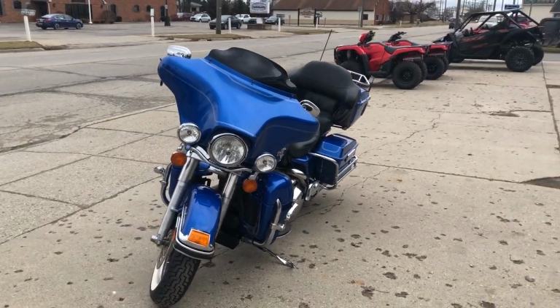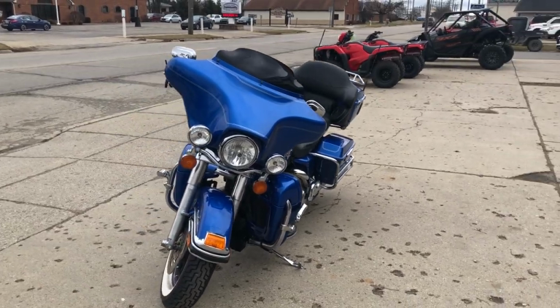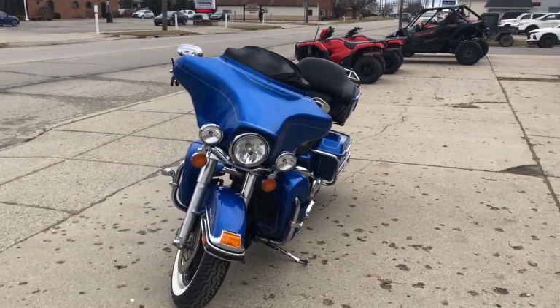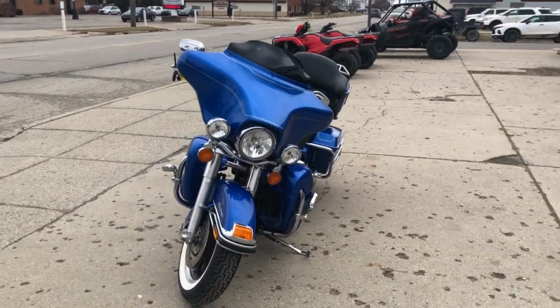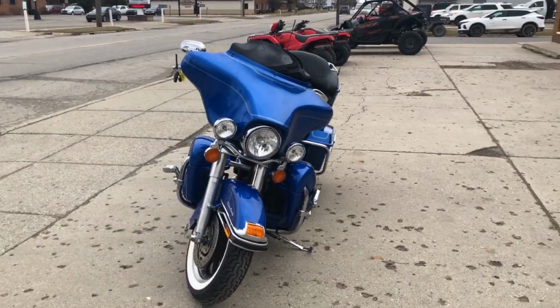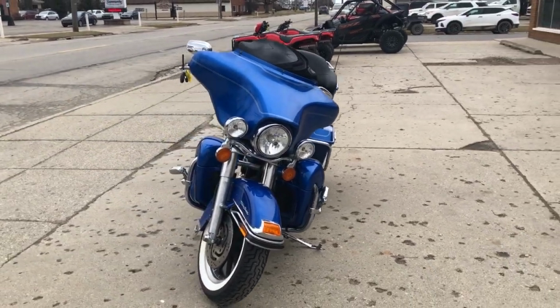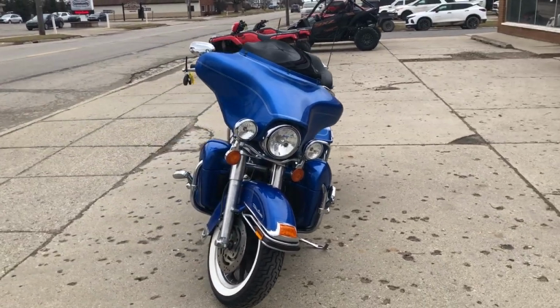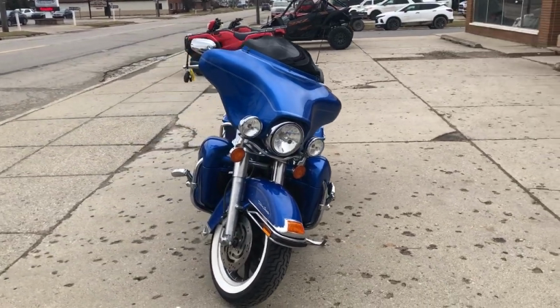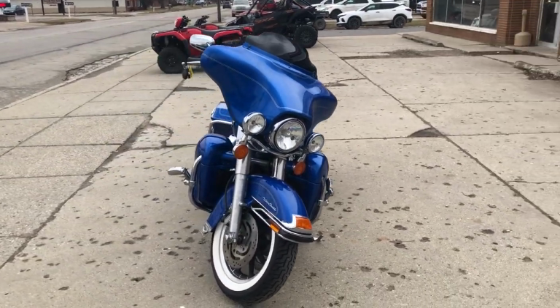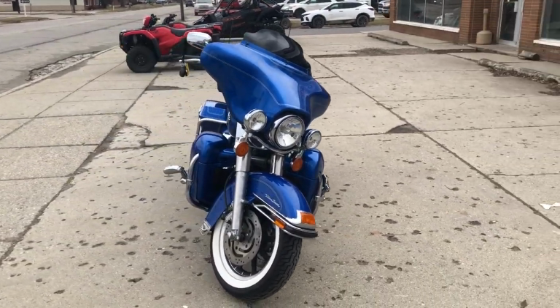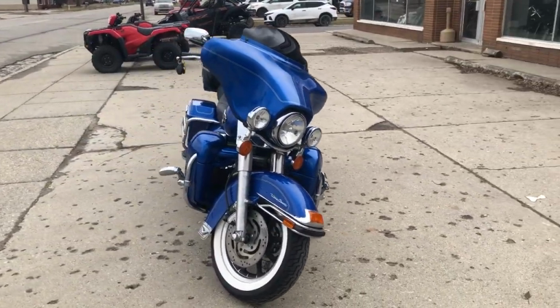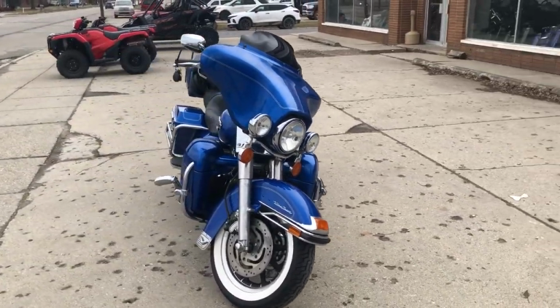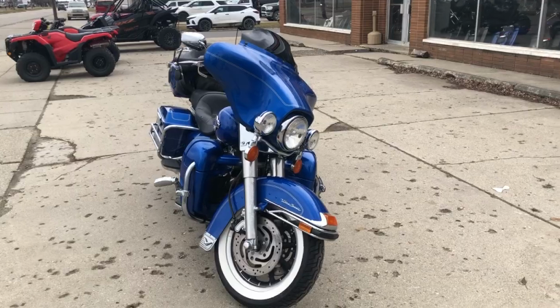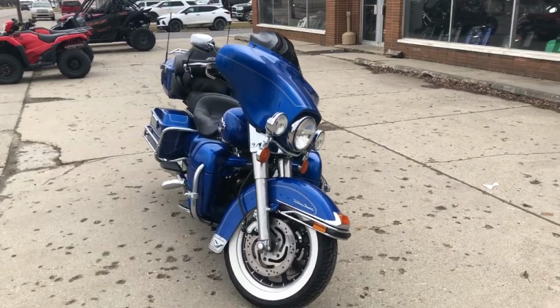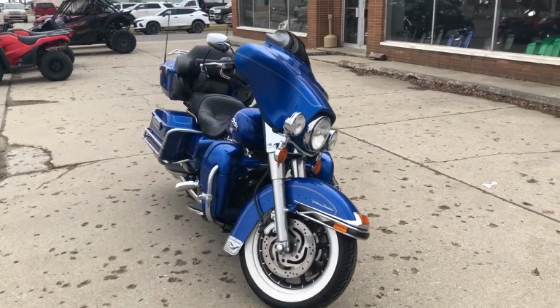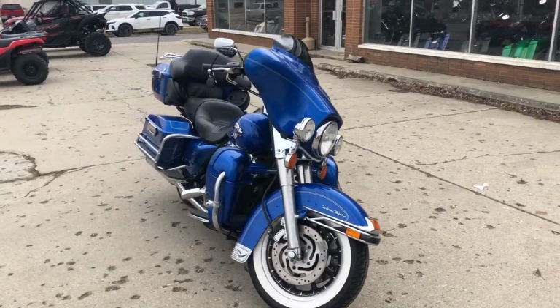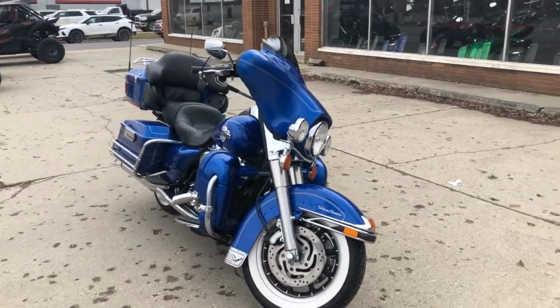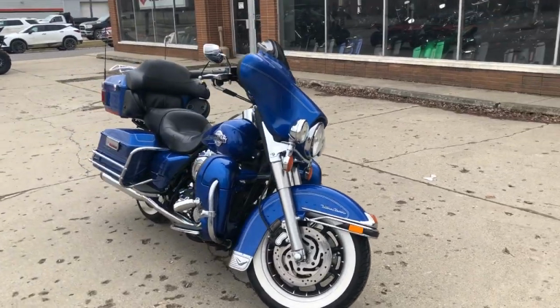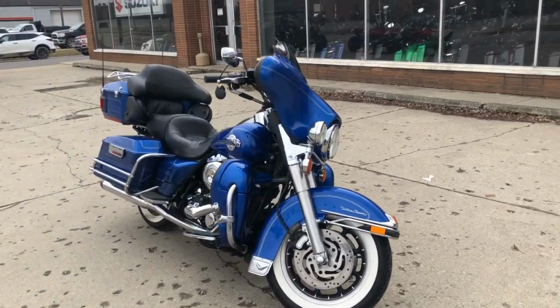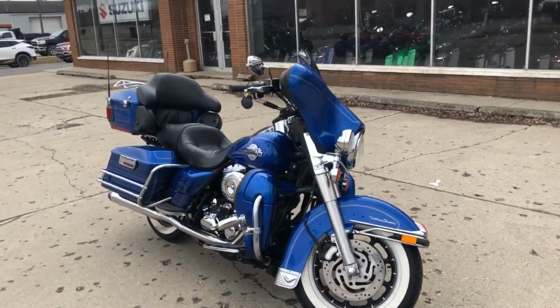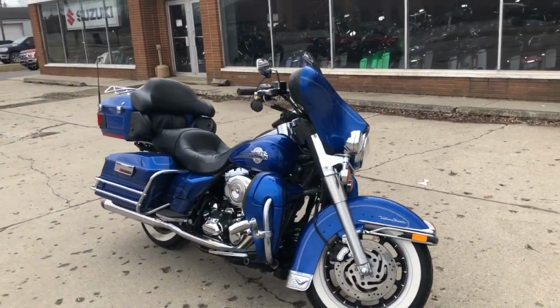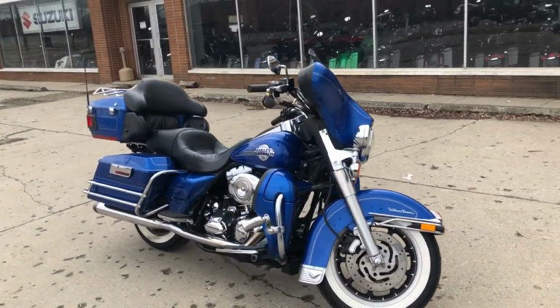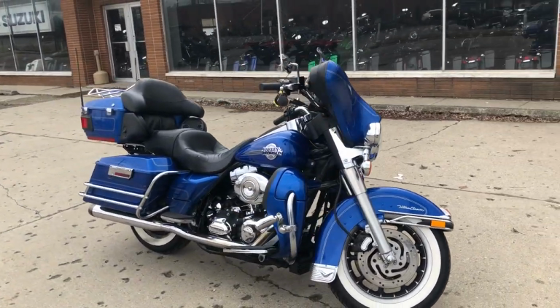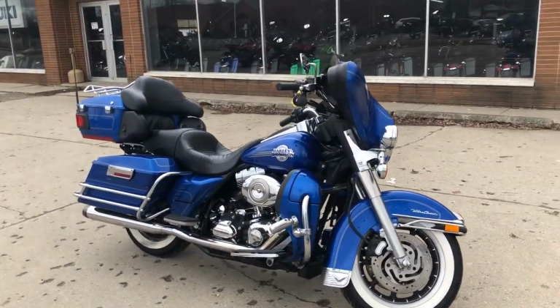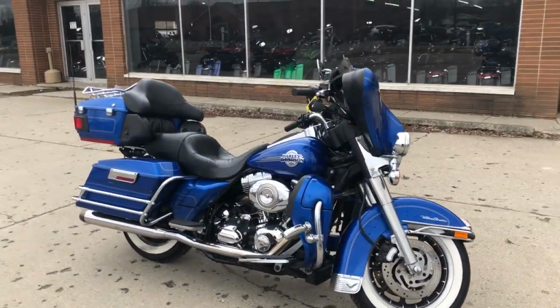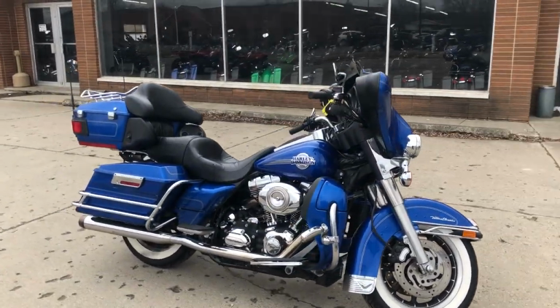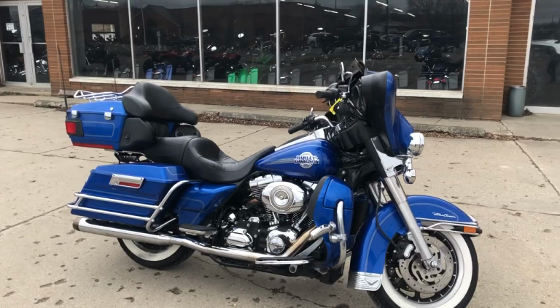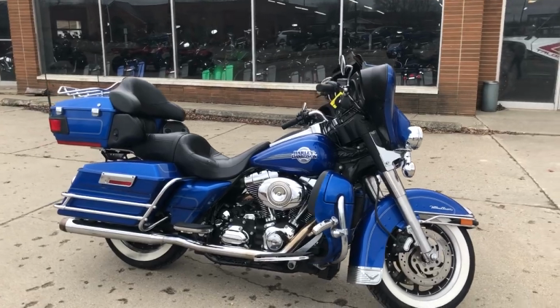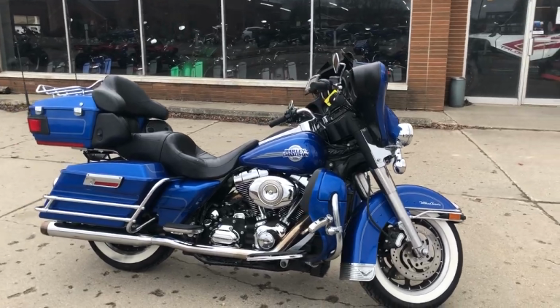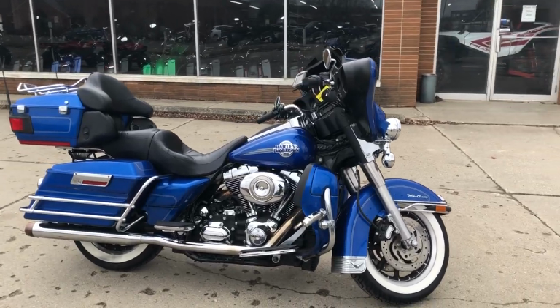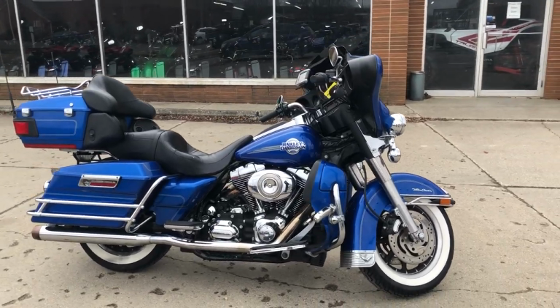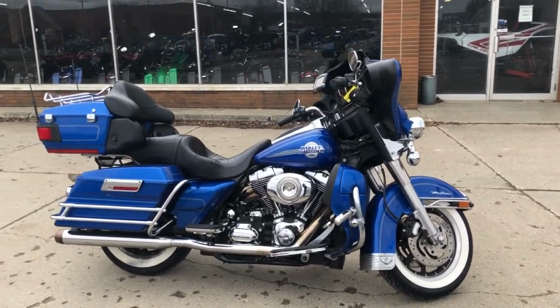You can view this or 300 other pre-owned Harleys at ApprovalPowerSports.com or you can give us a call at 810-648-9500.